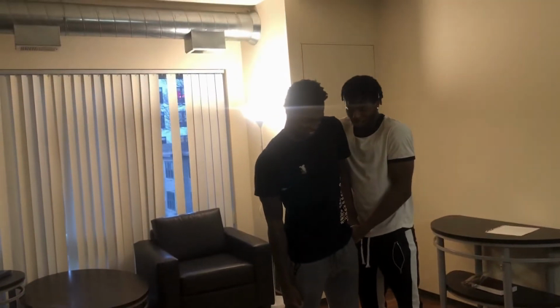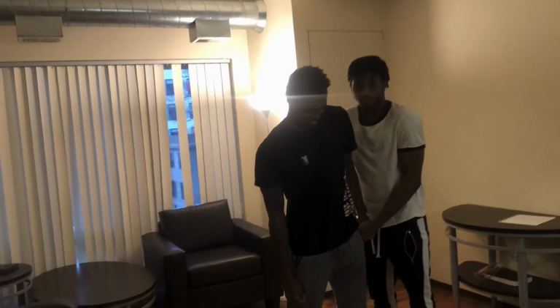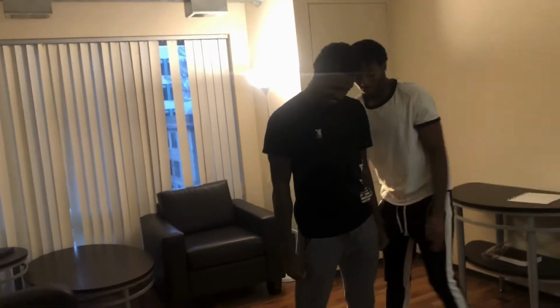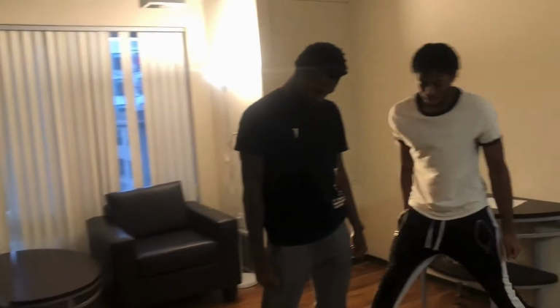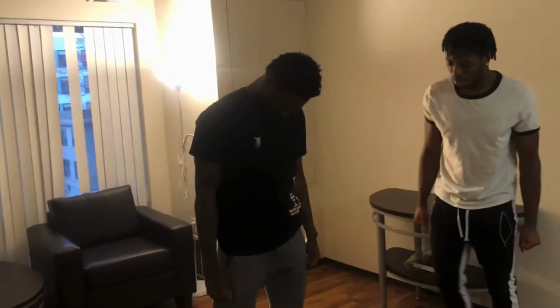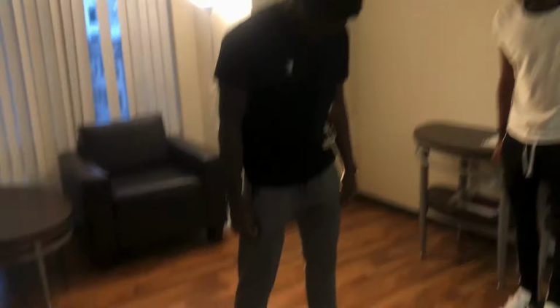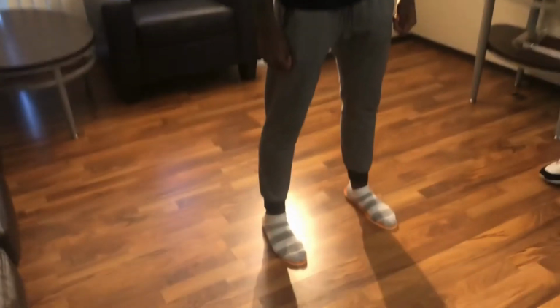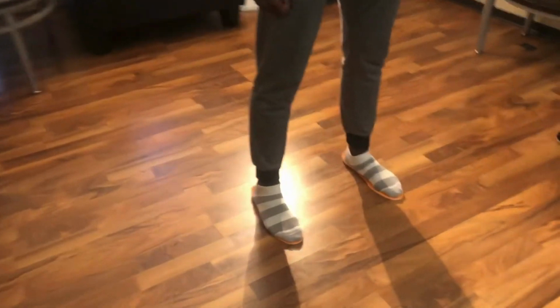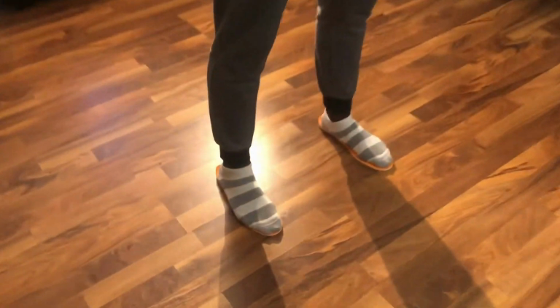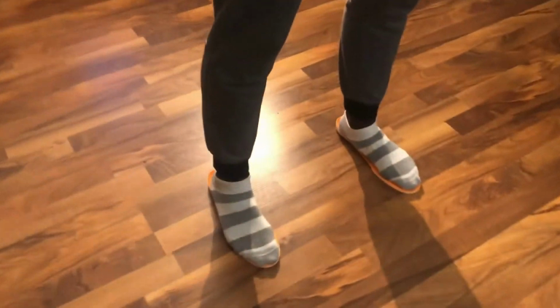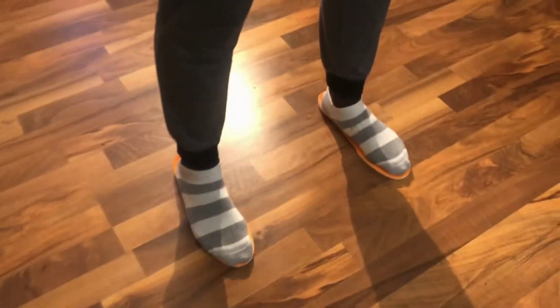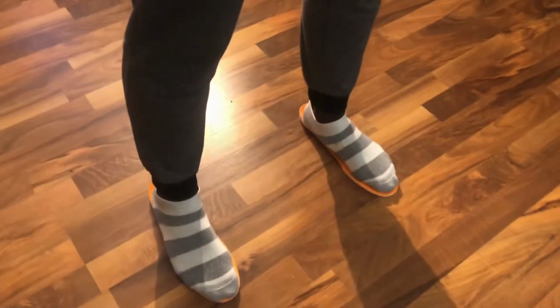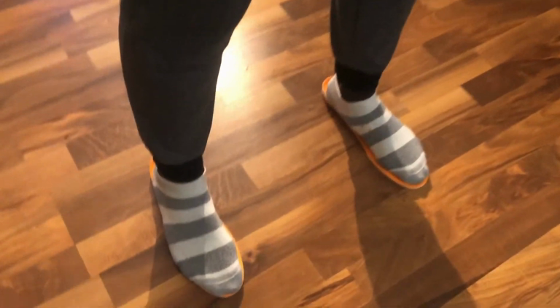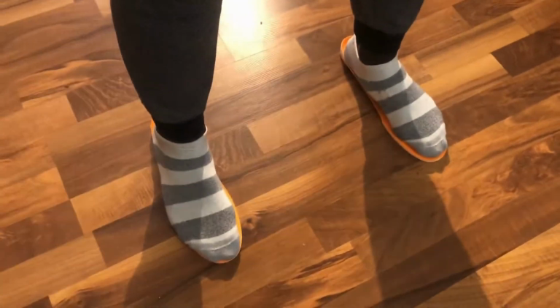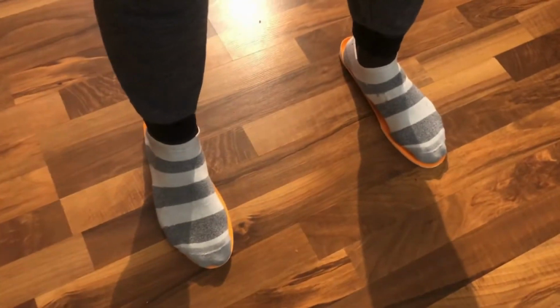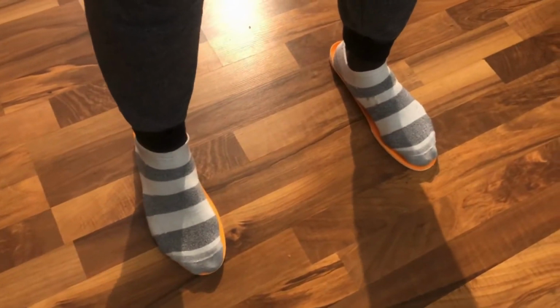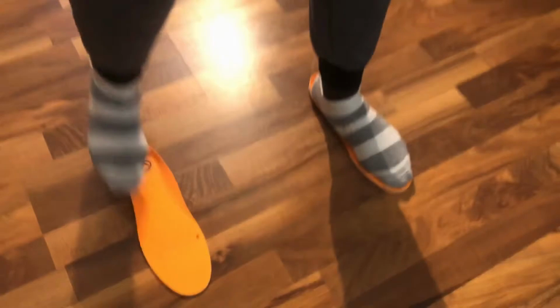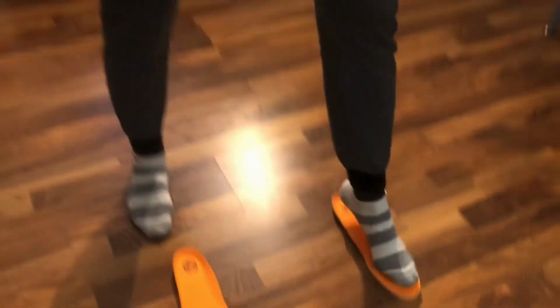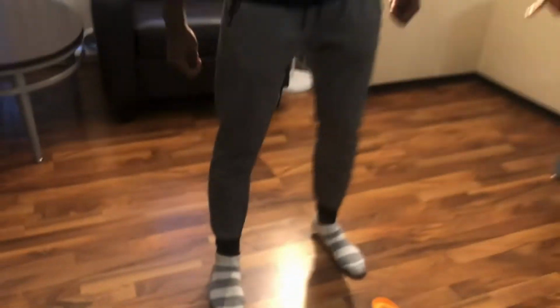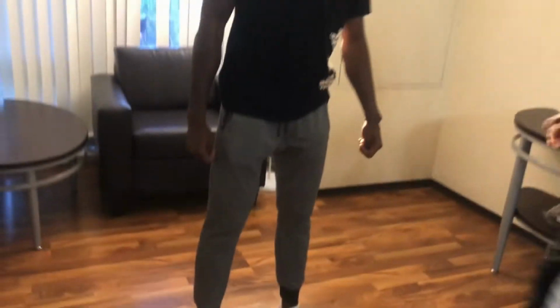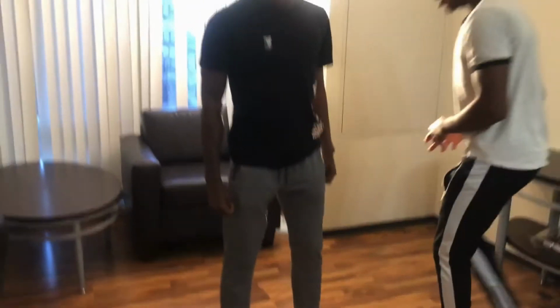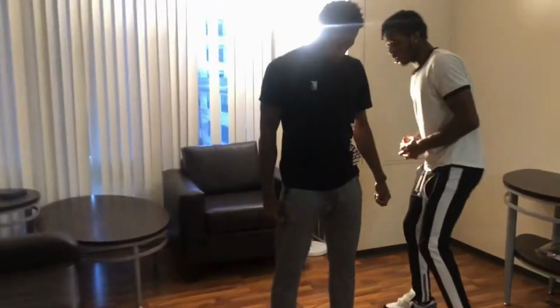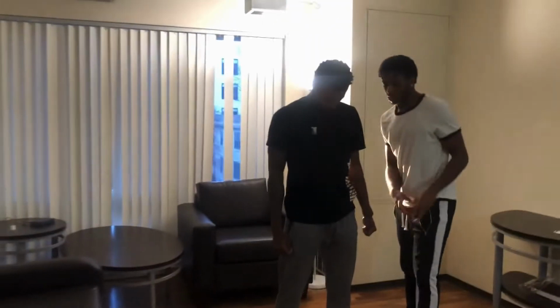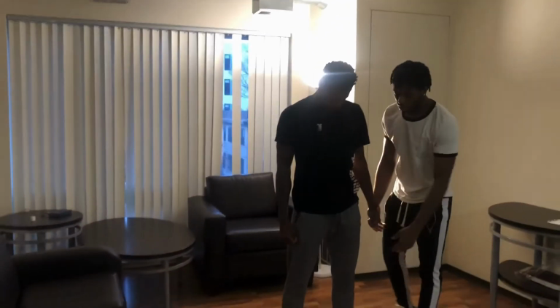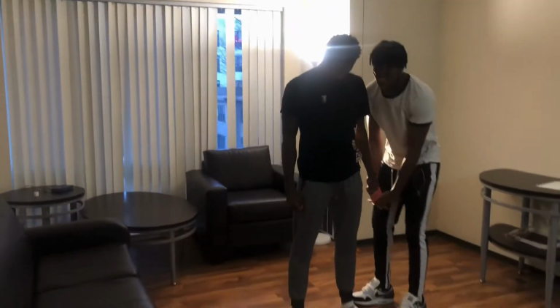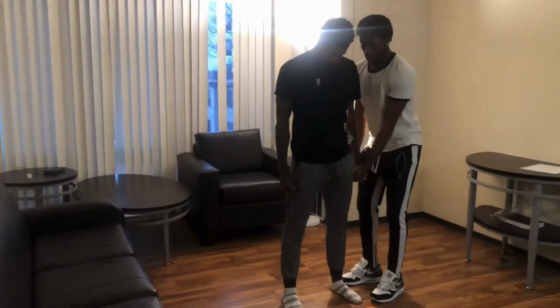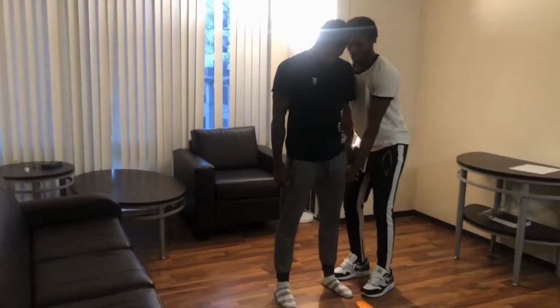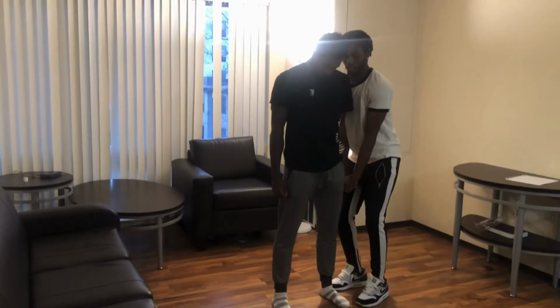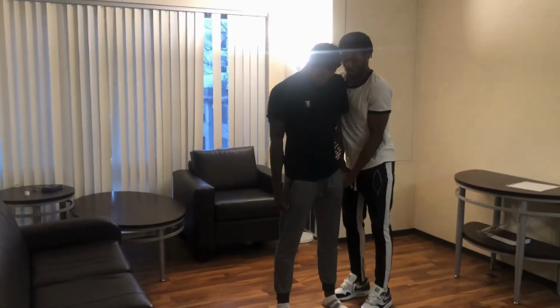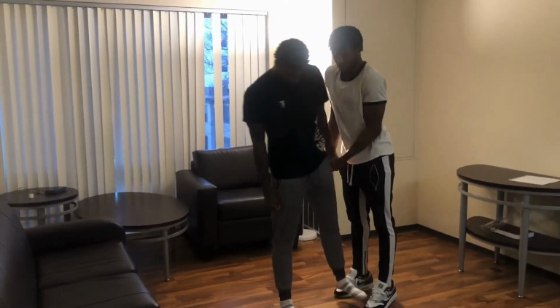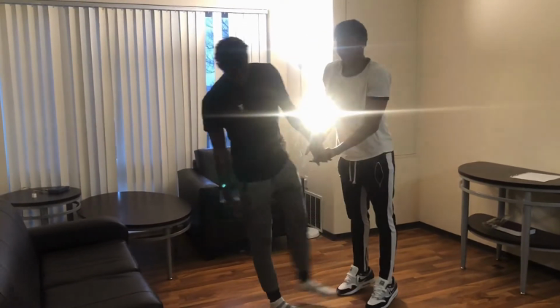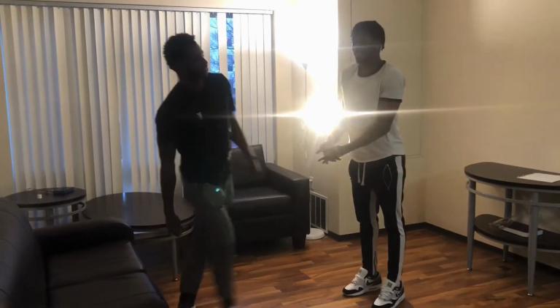We're going to step off the insoles and test it again without them so you can see the instant difference — and there it is.